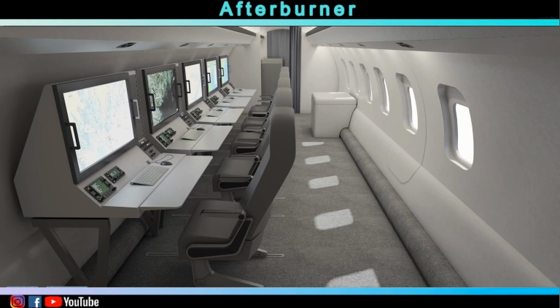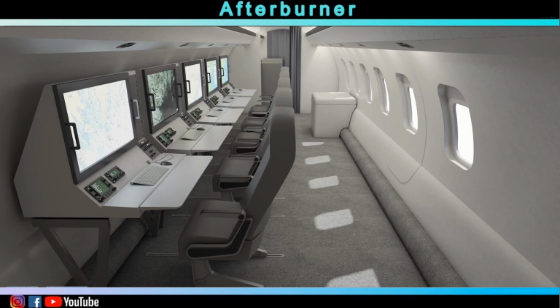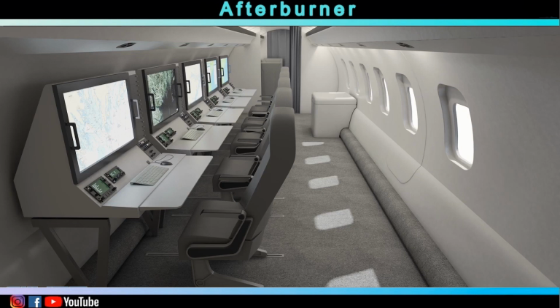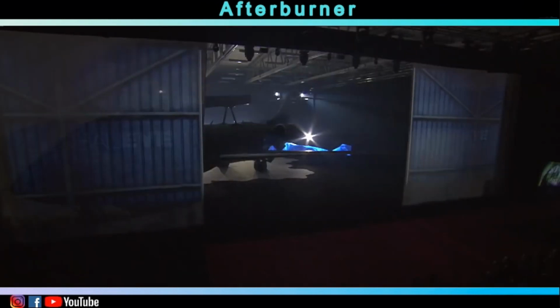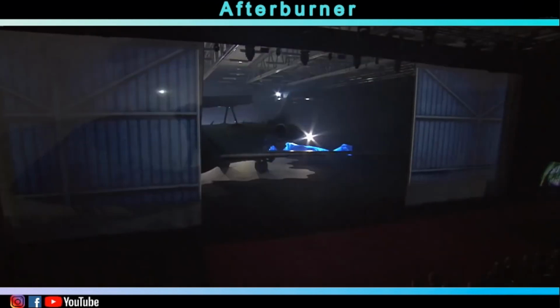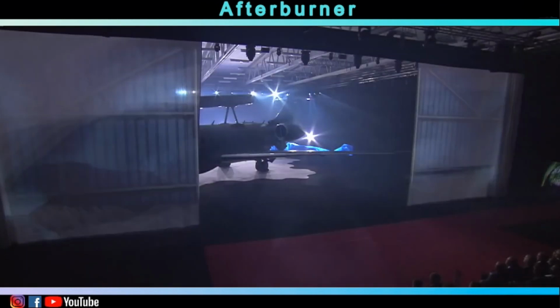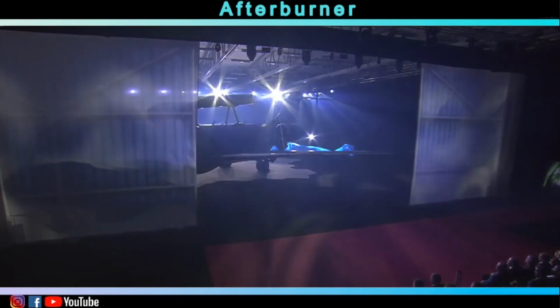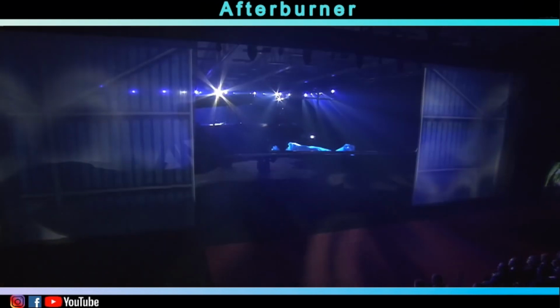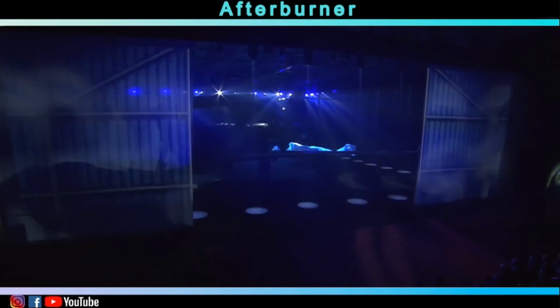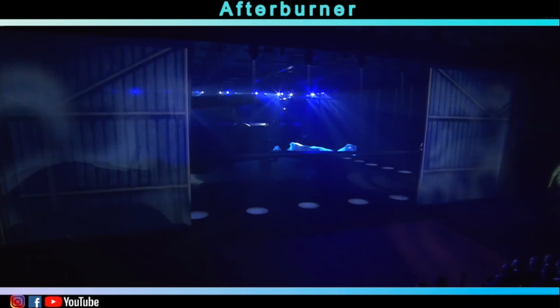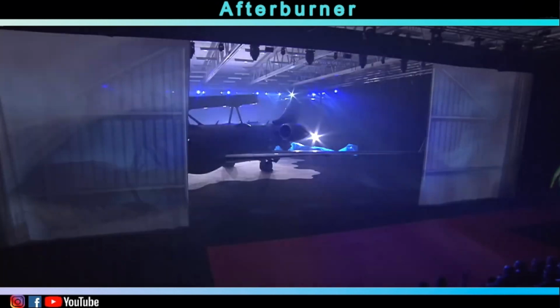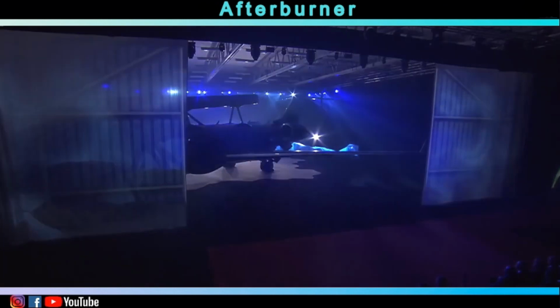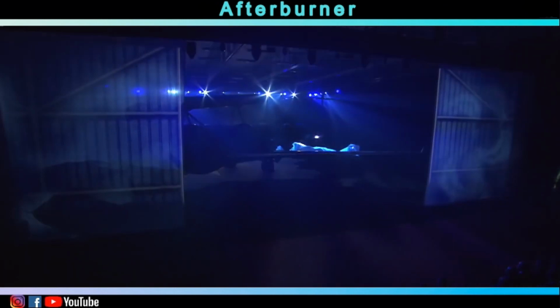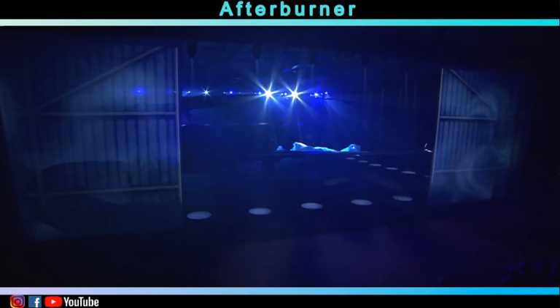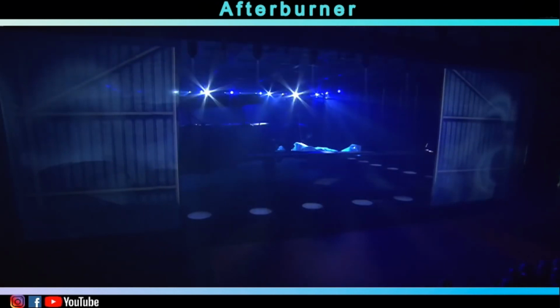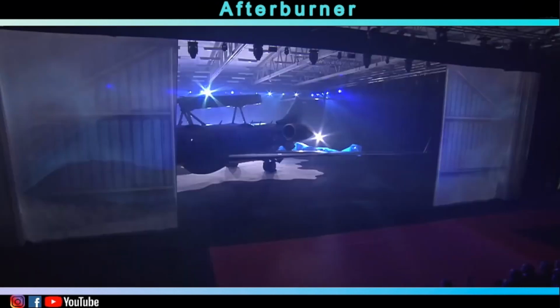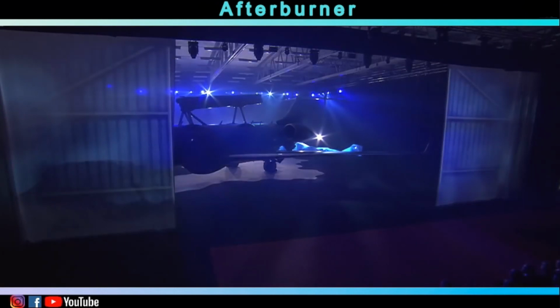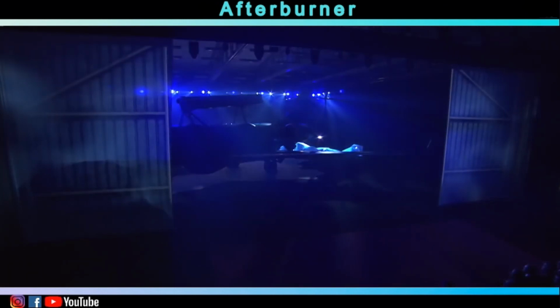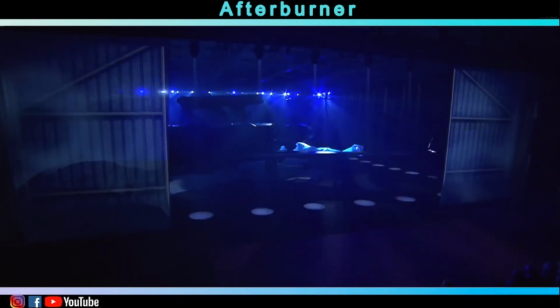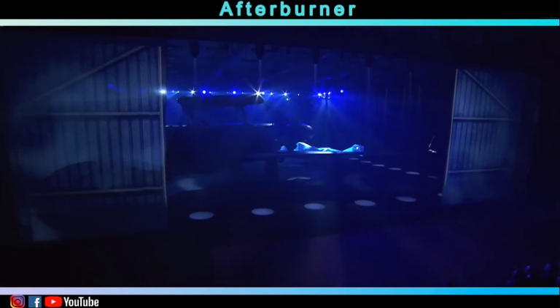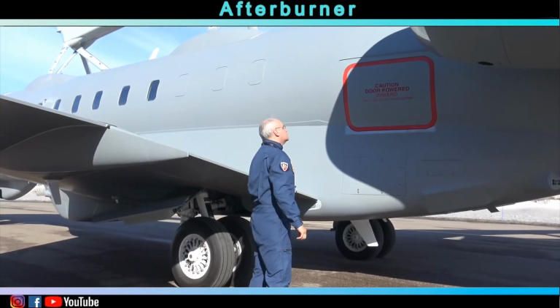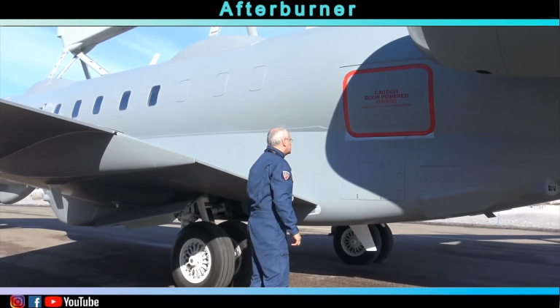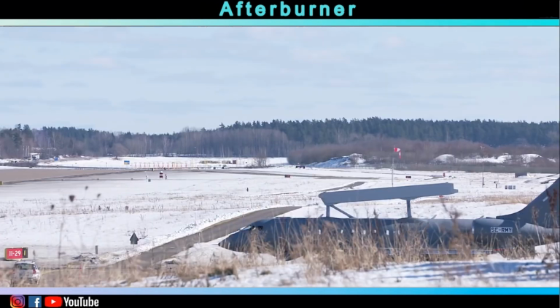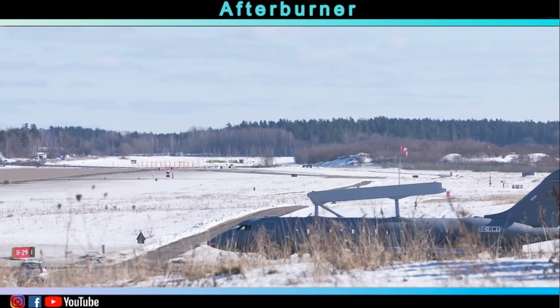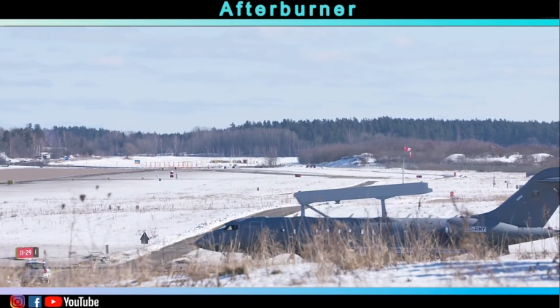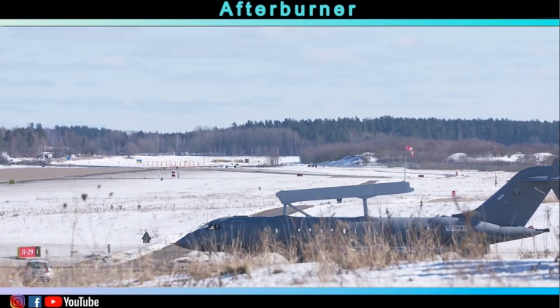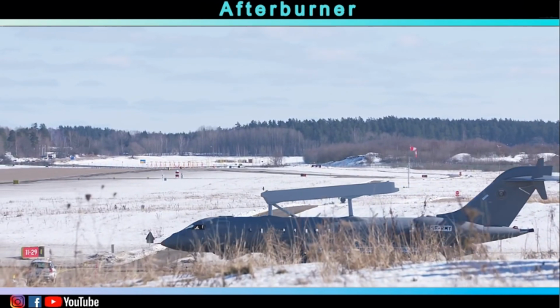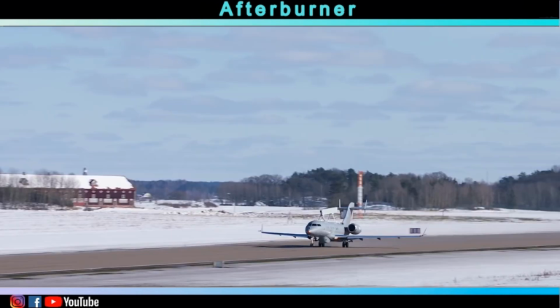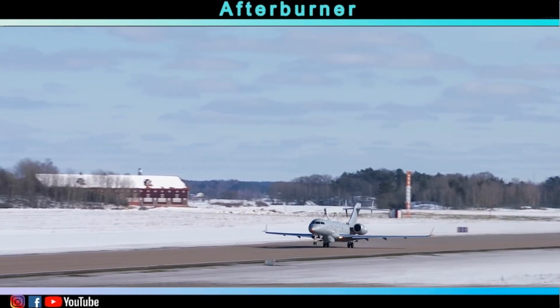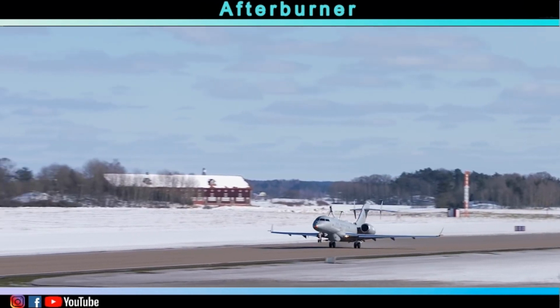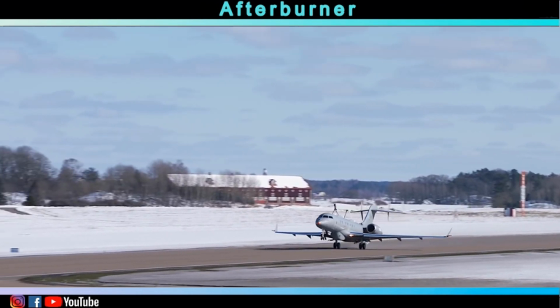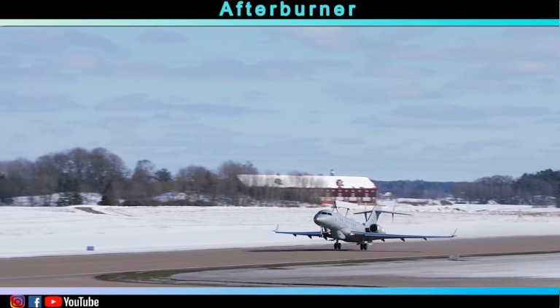On the 23rd of February 2018, Saab unveiled the first Global Eye surveillance aircraft. On the 14th of March of the same year, the first aircraft conducted its maiden flight from Linköping.